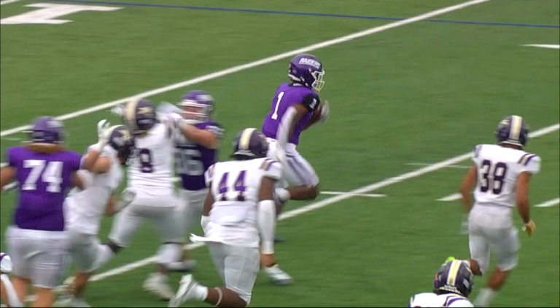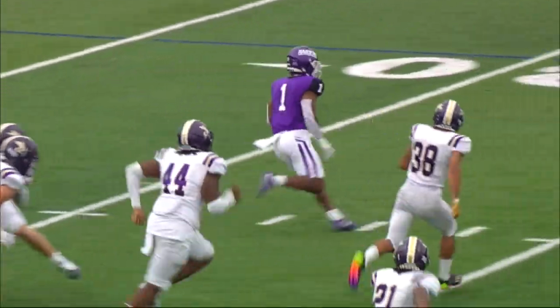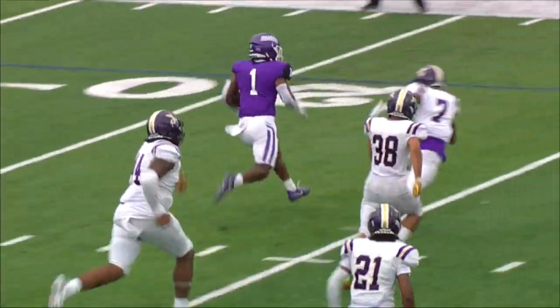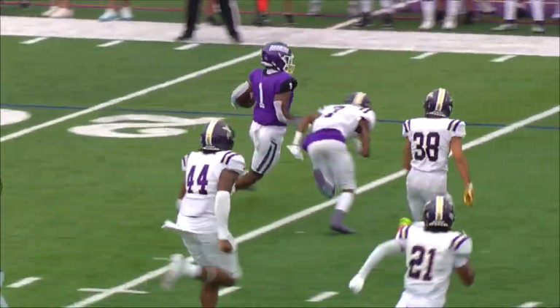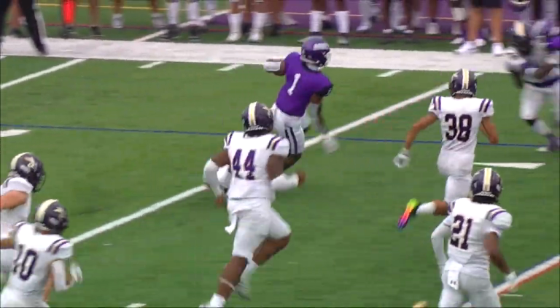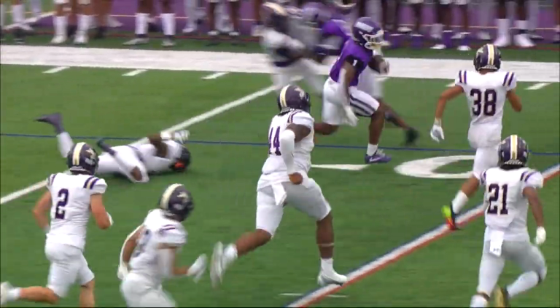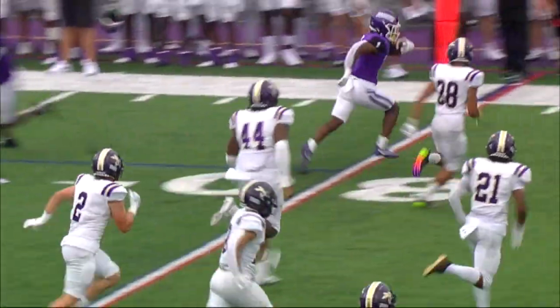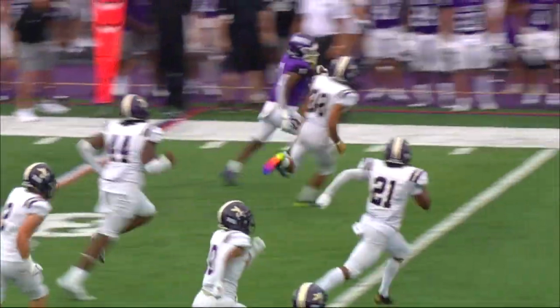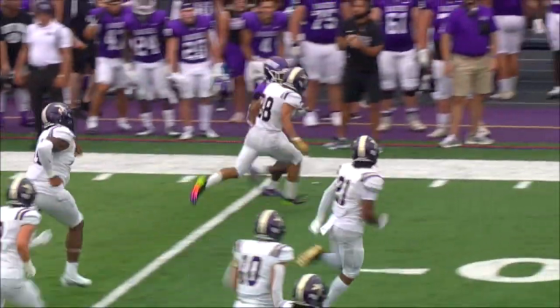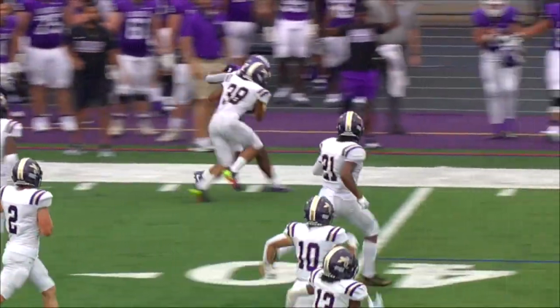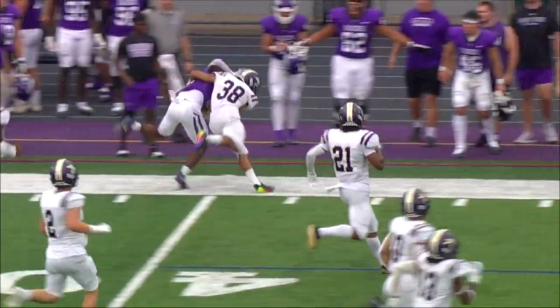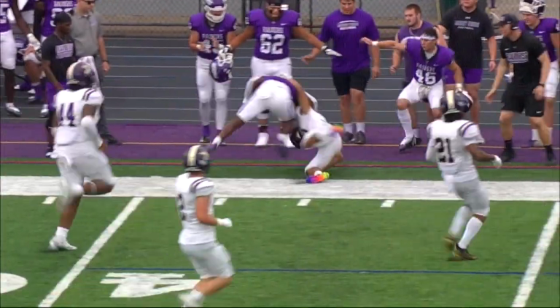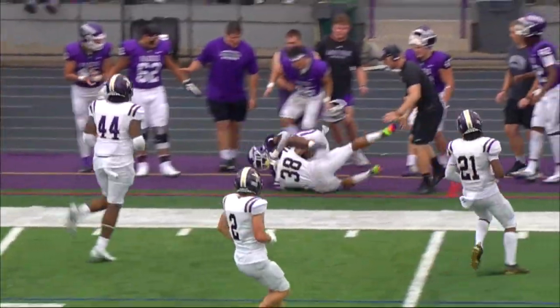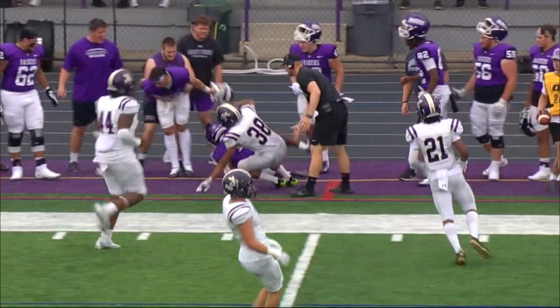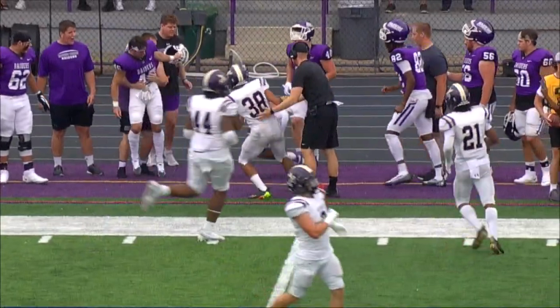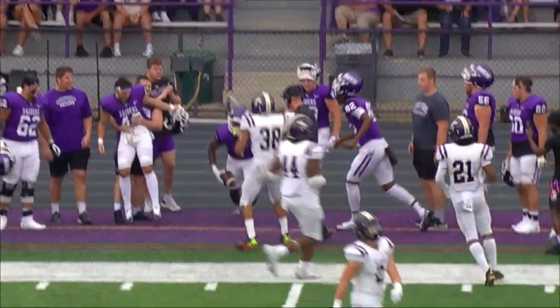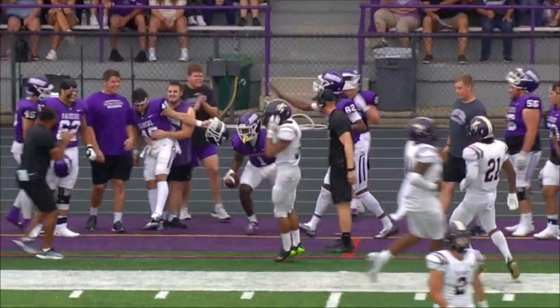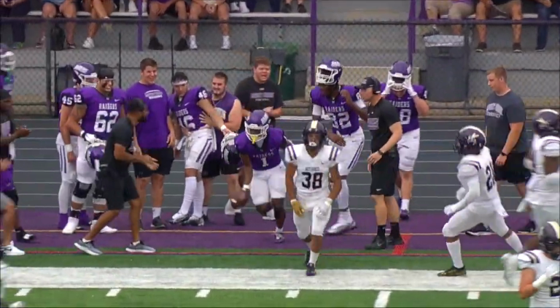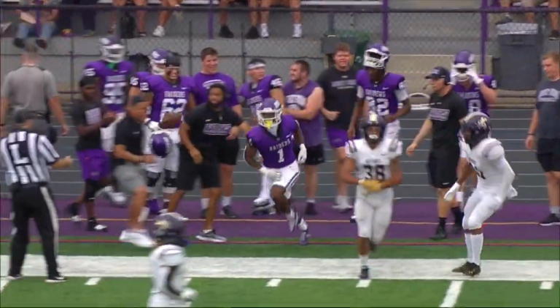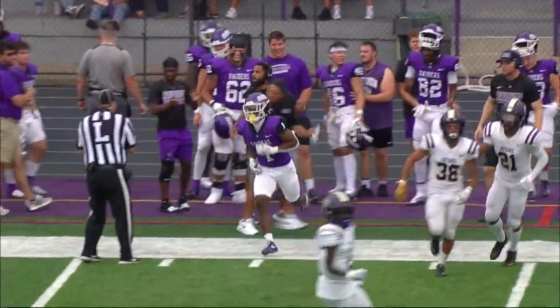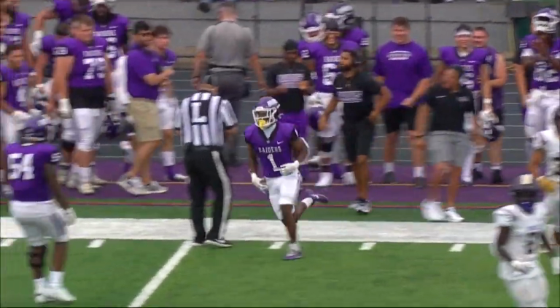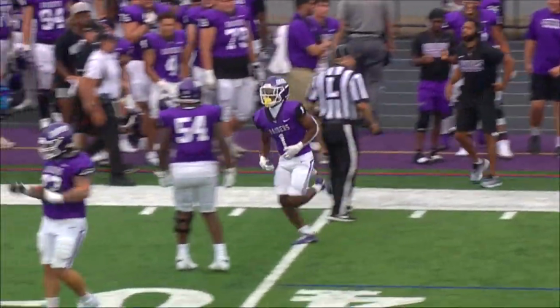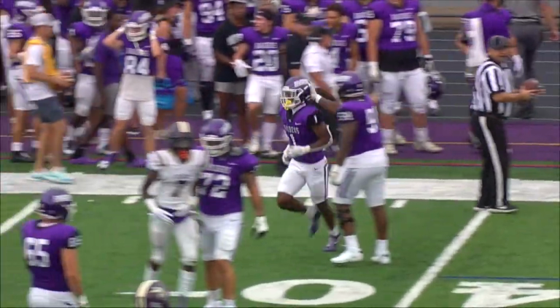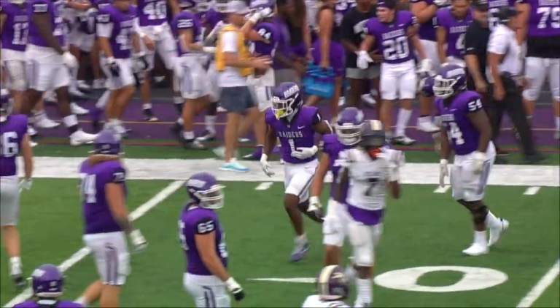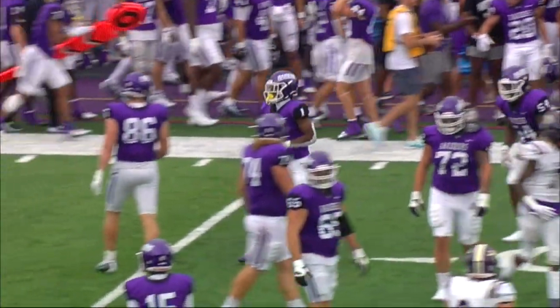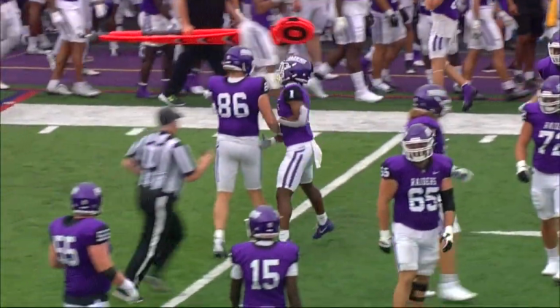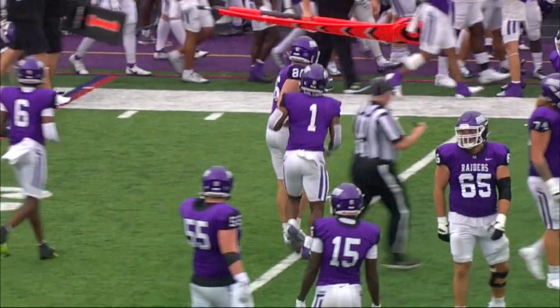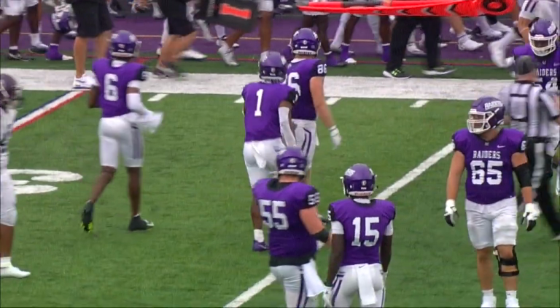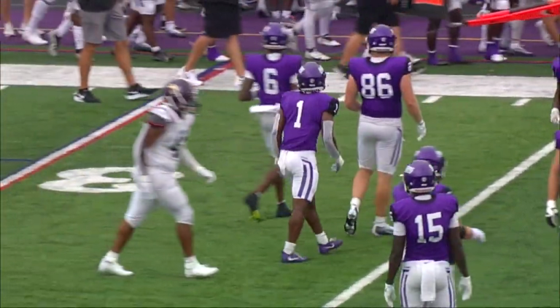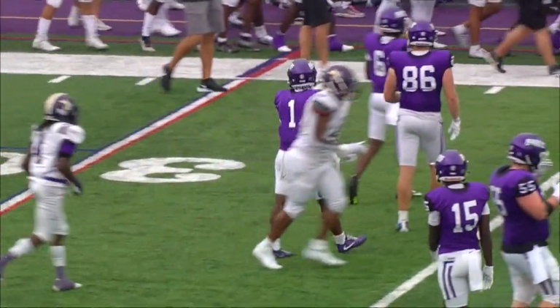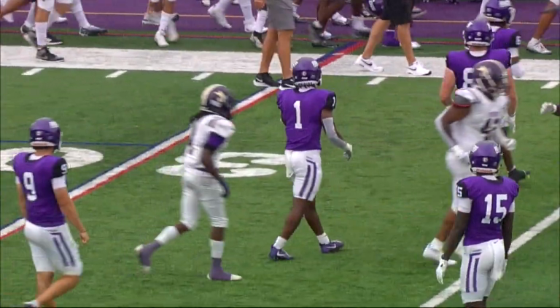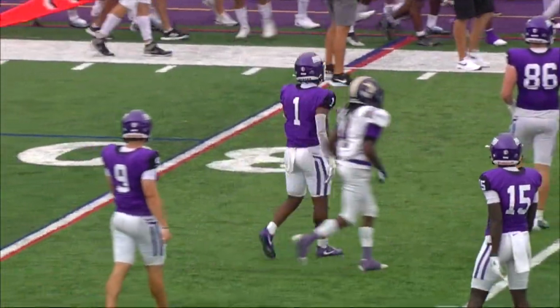This is KJ Redmond's first carry of the day and you like the result as he tumbles out of bounds at the 40-yard line with a Mount Union first down. KJ Redmond, another senior out of Fairport, Ohio.